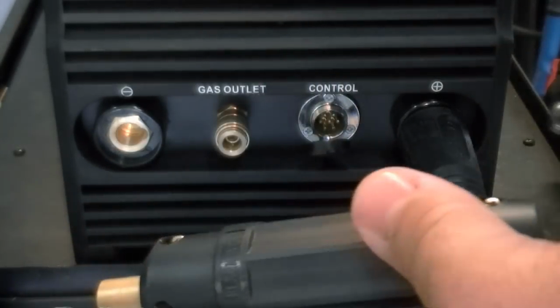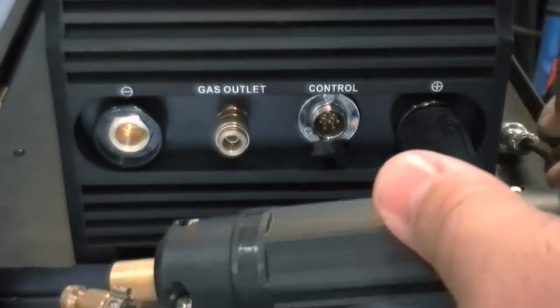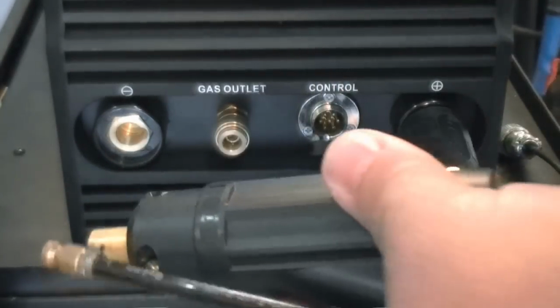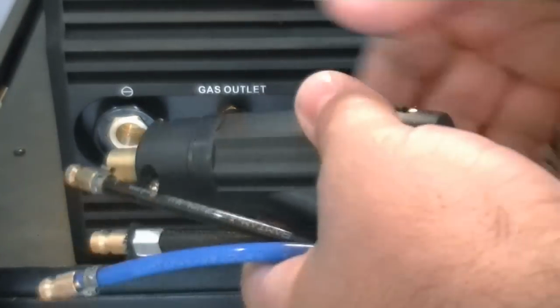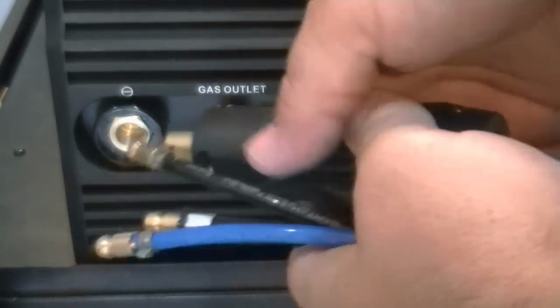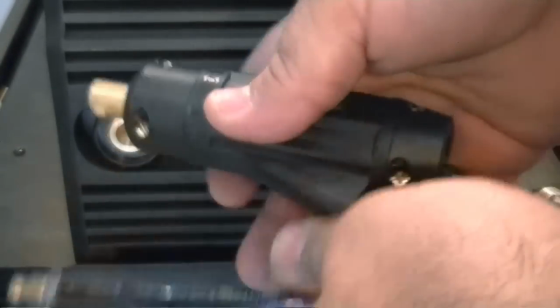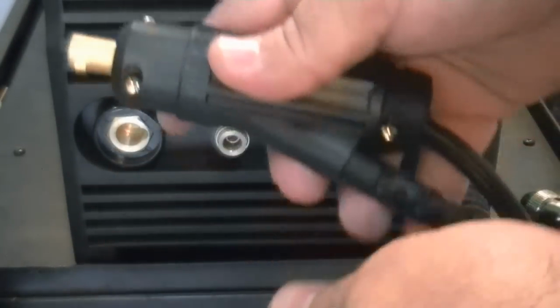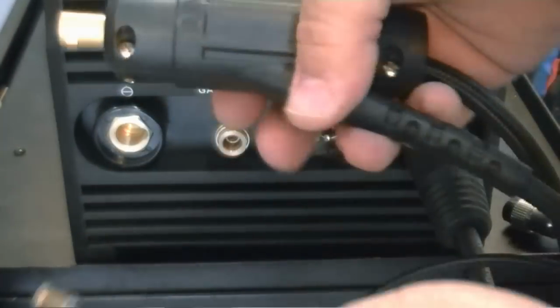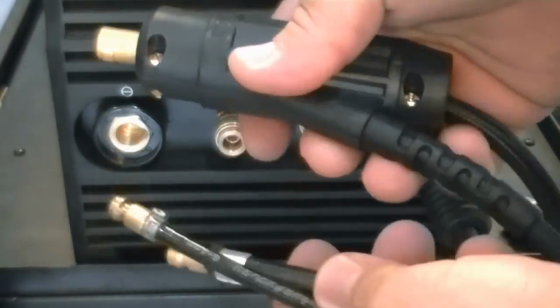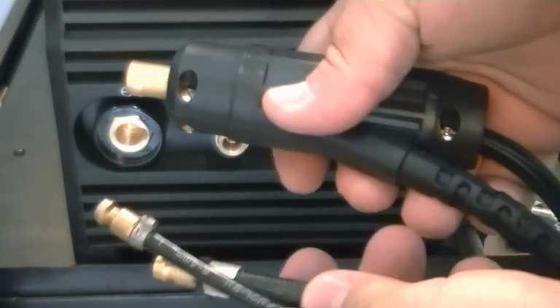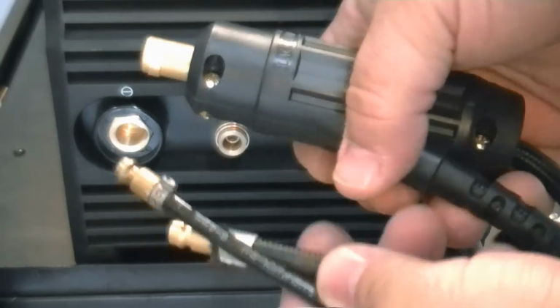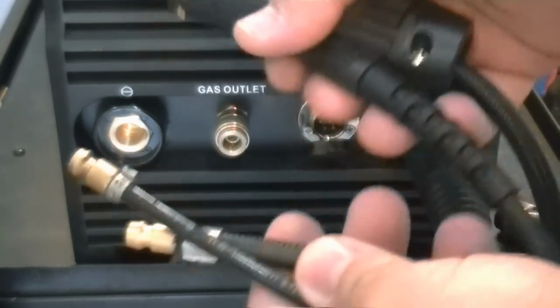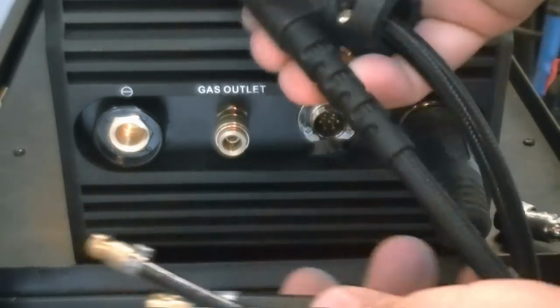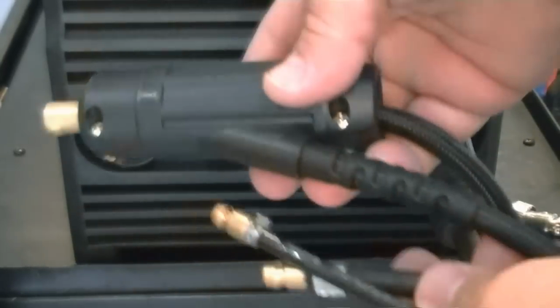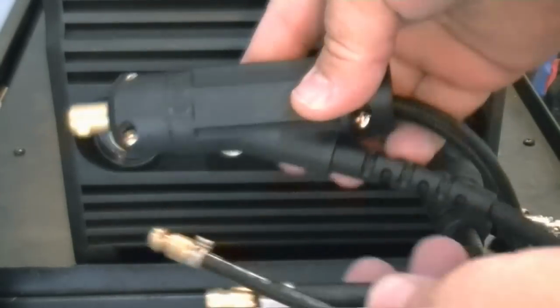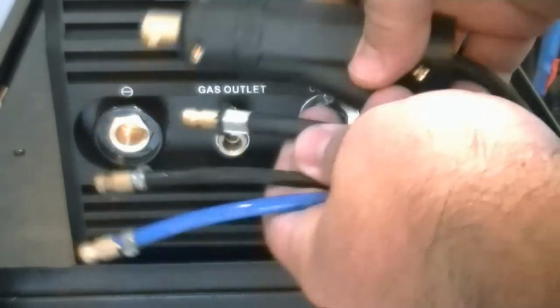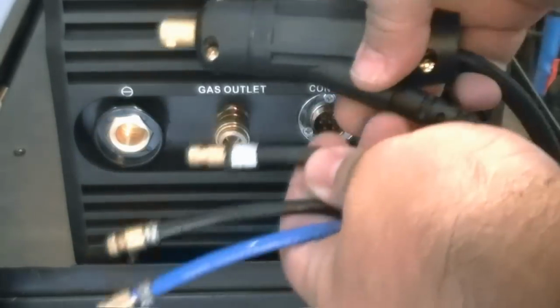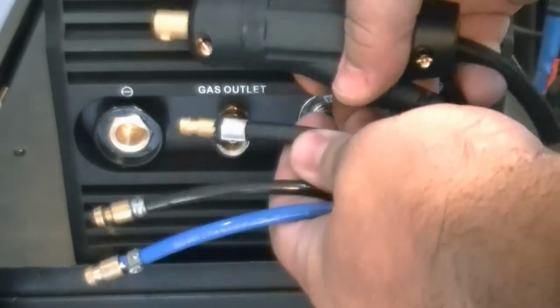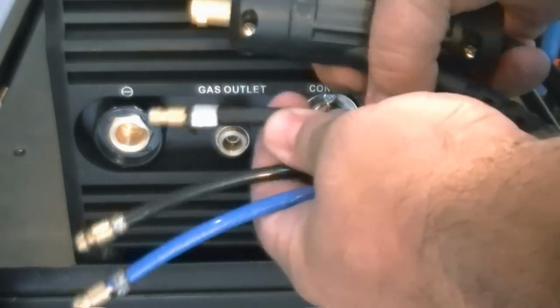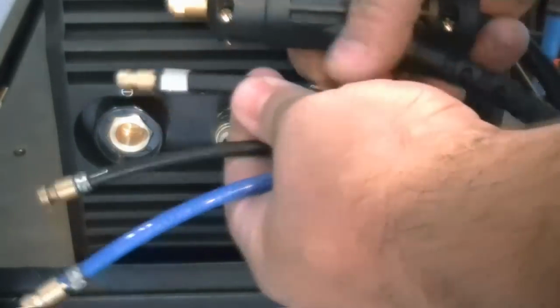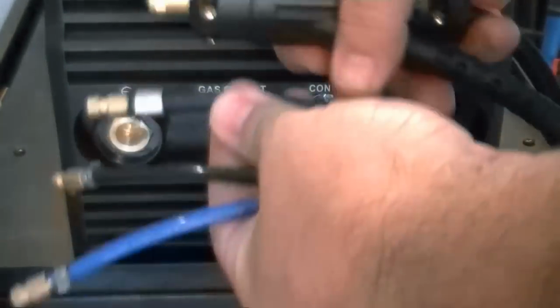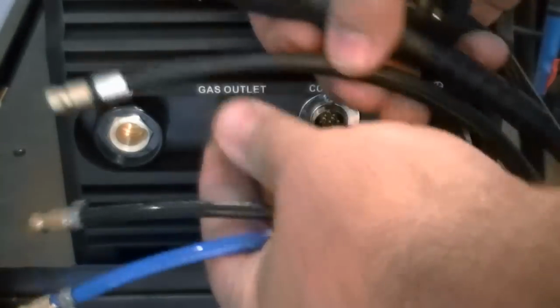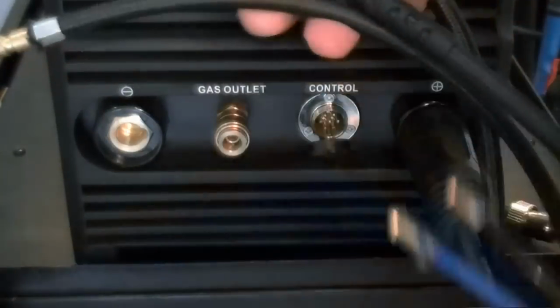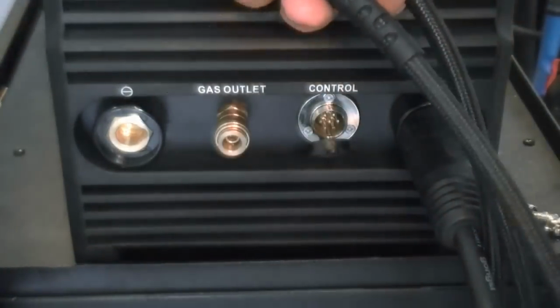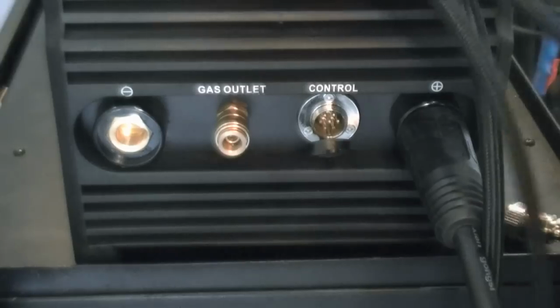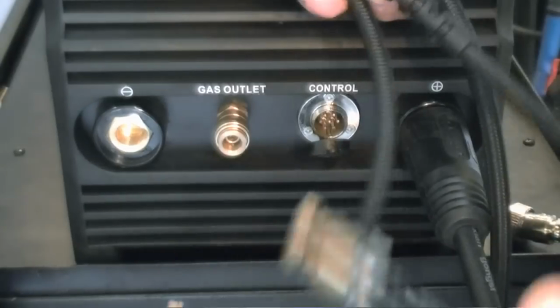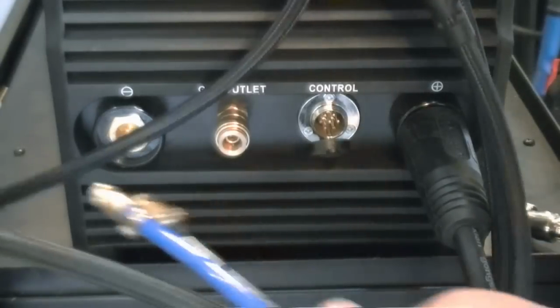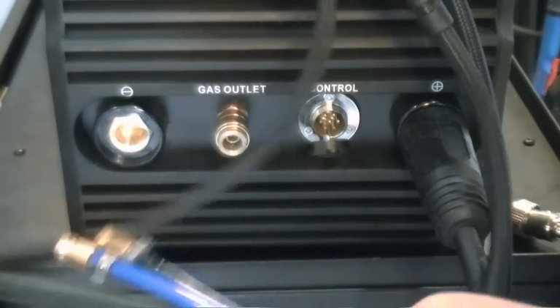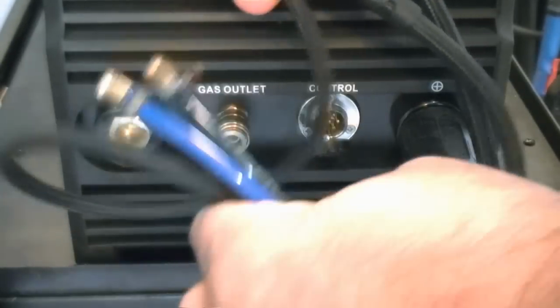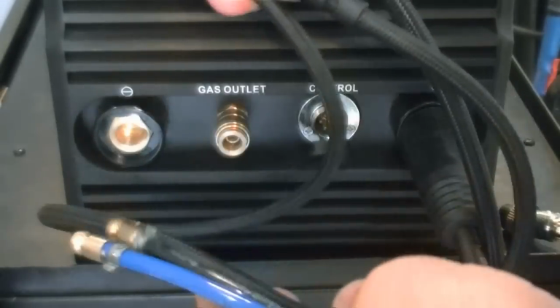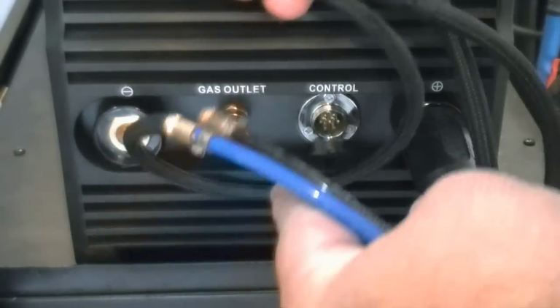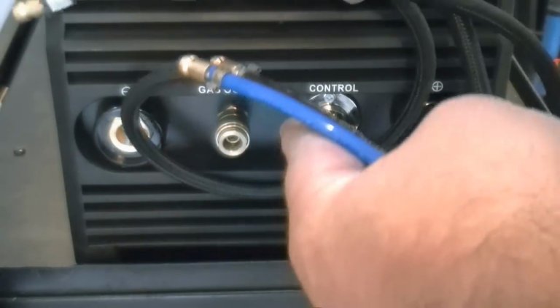To install the 20 series water-cooled torch, you must identify the water supply line, the water return line, and the gas line. Note that on other brands of torches, the color coating may change.